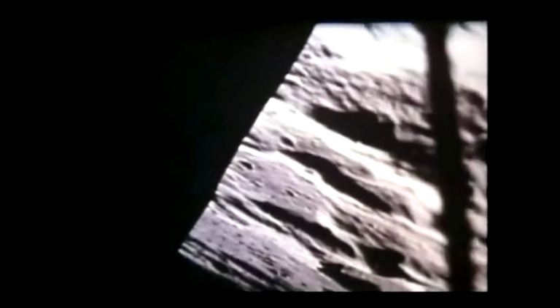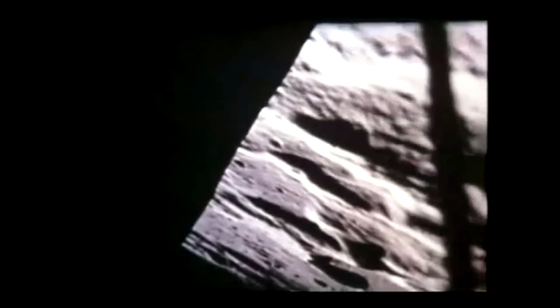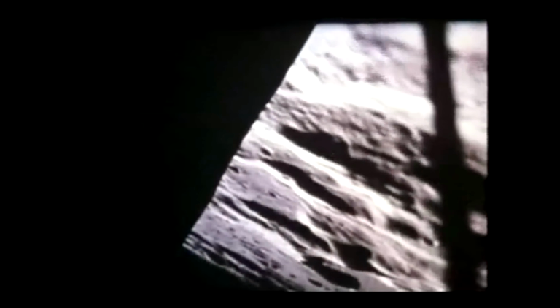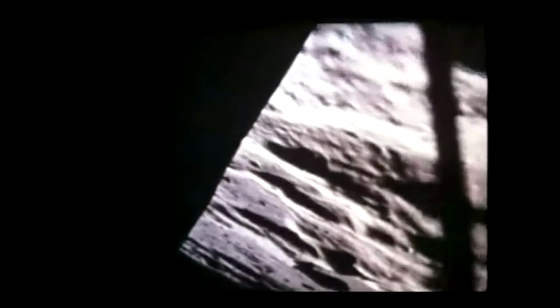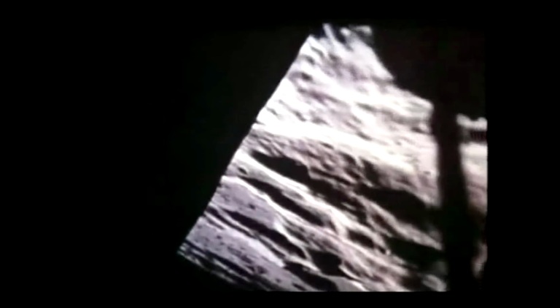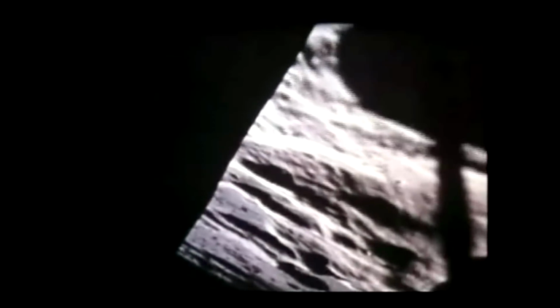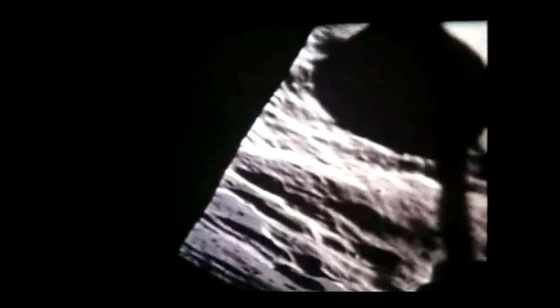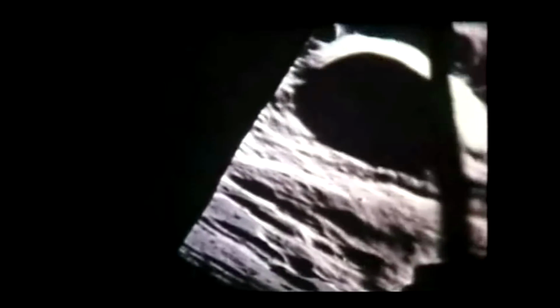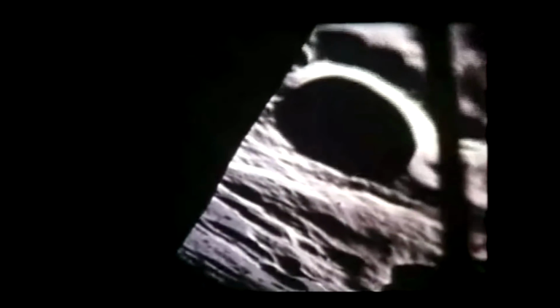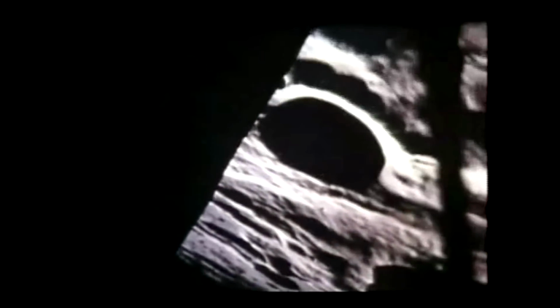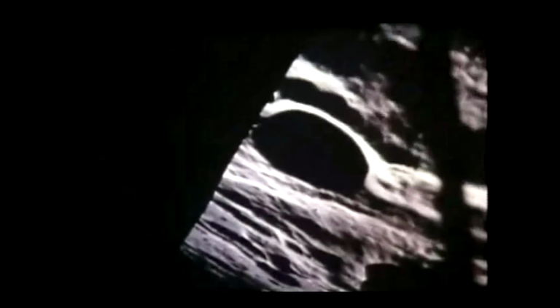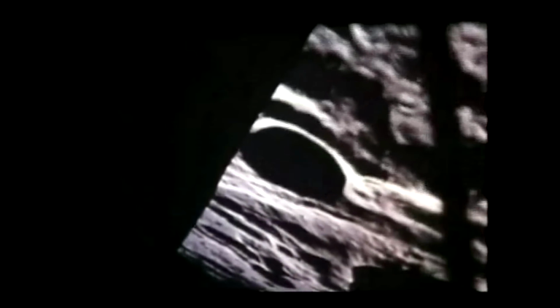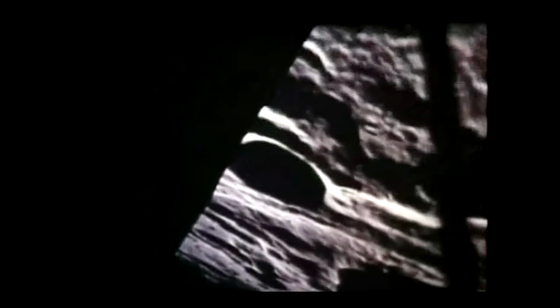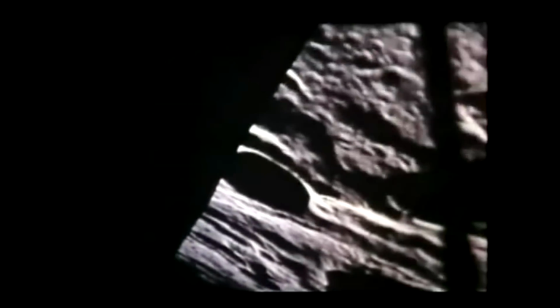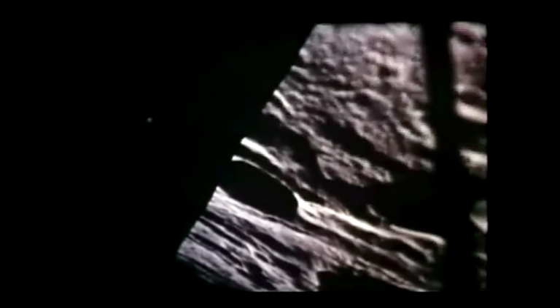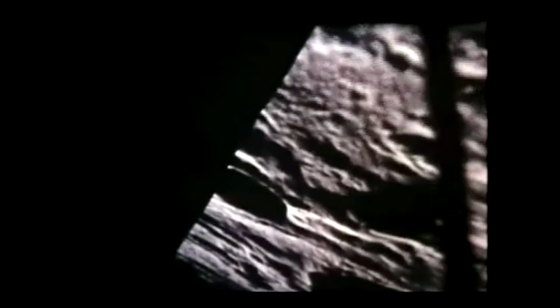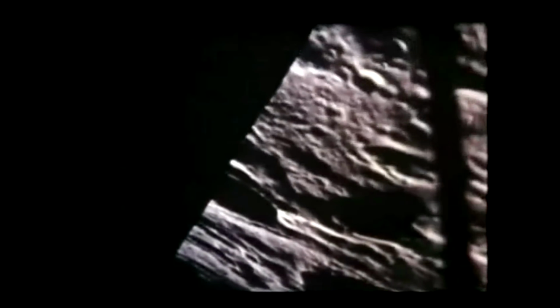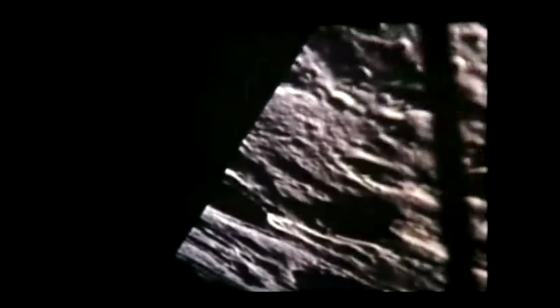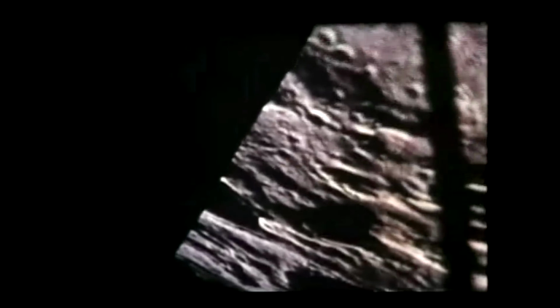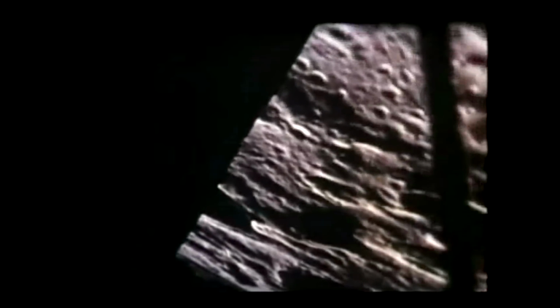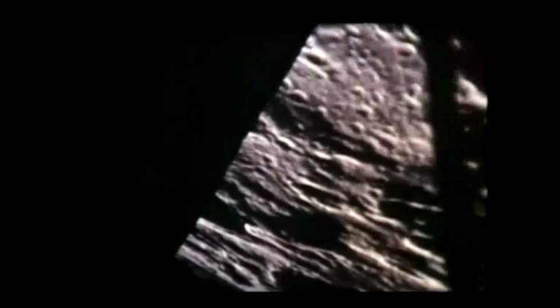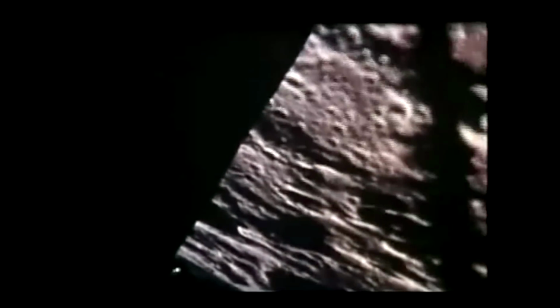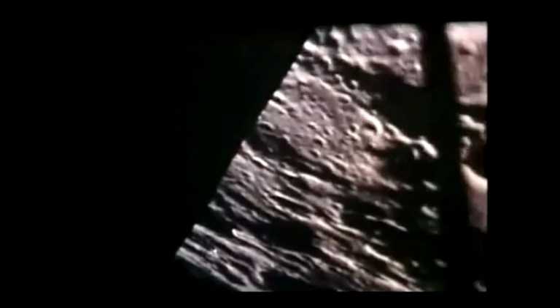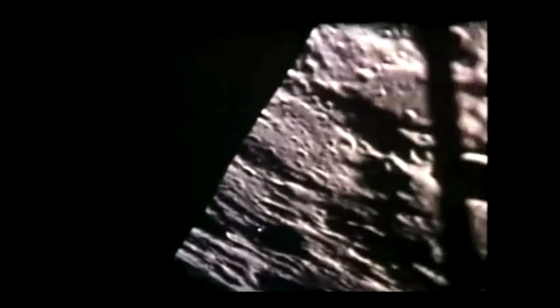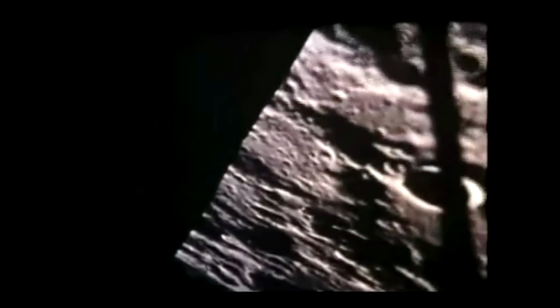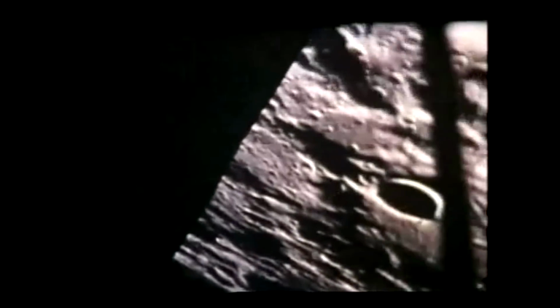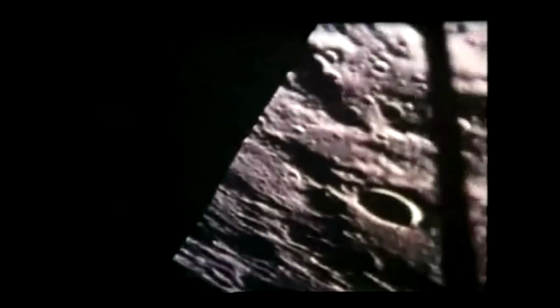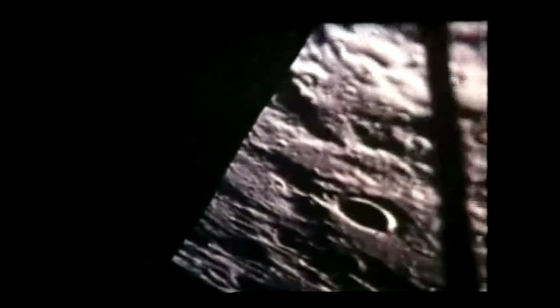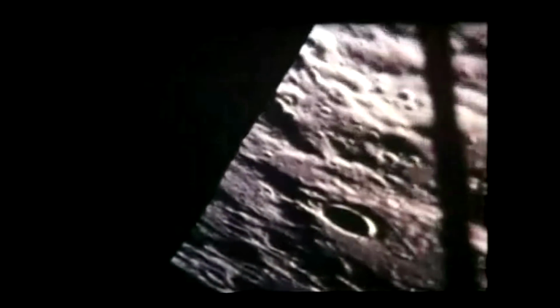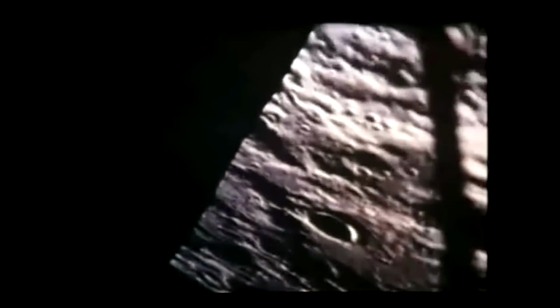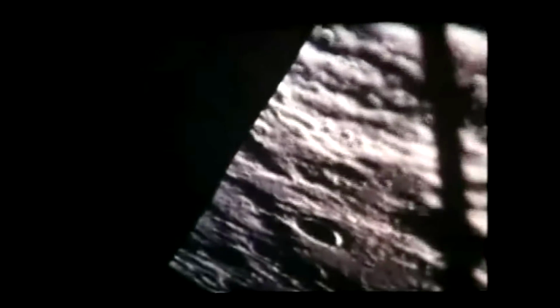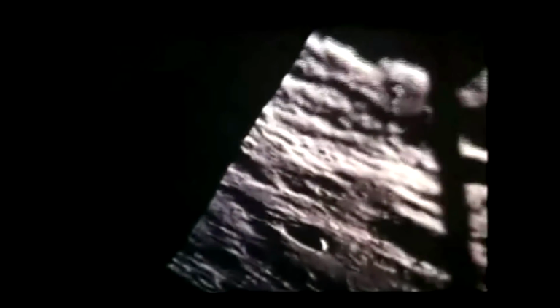We discovered a strange anomaly flying over the surface of the moon. Right now, in the lower left corner, you can see an unidentified flying object. We're not saying that it is an alien spacecraft — just an object we can't identify.